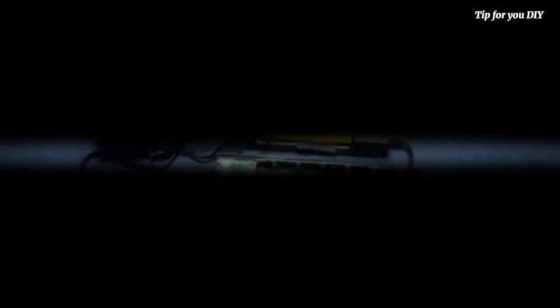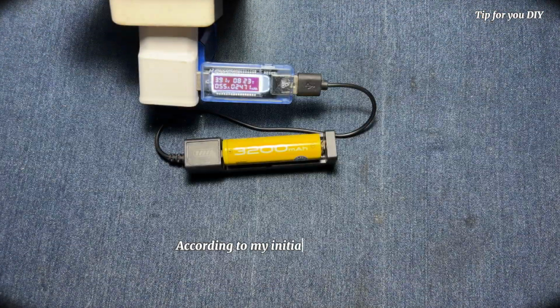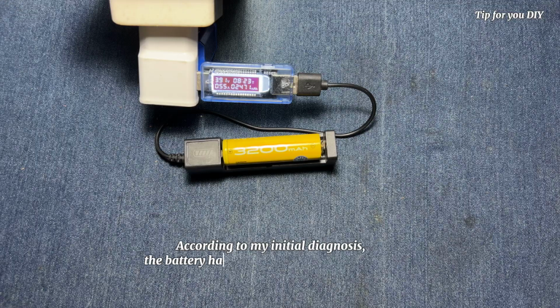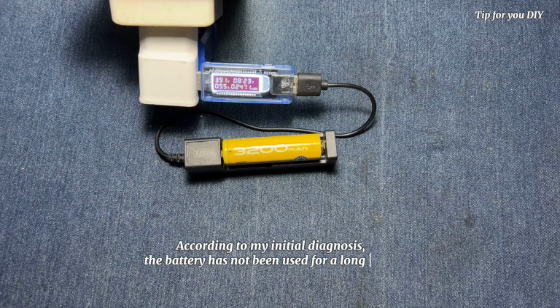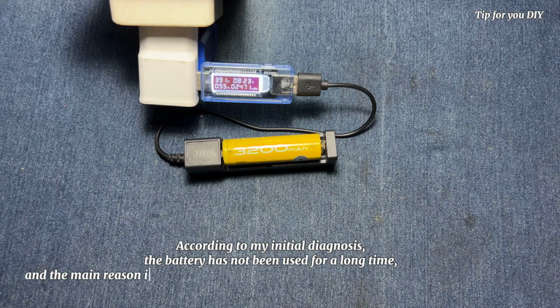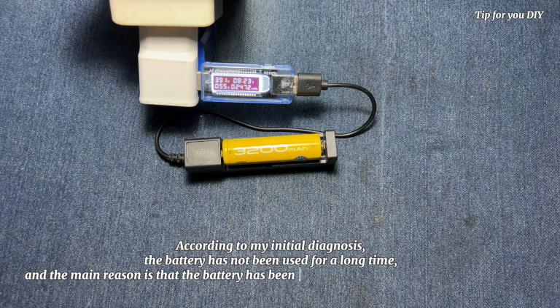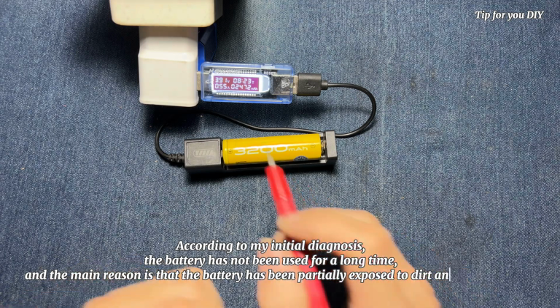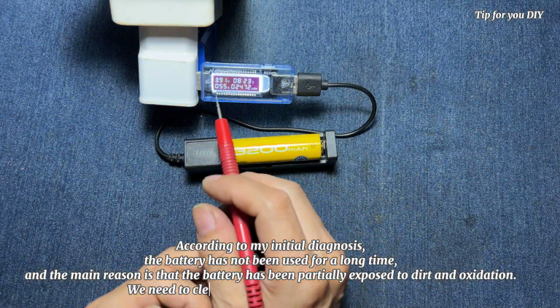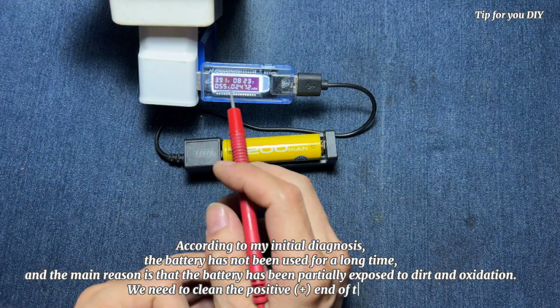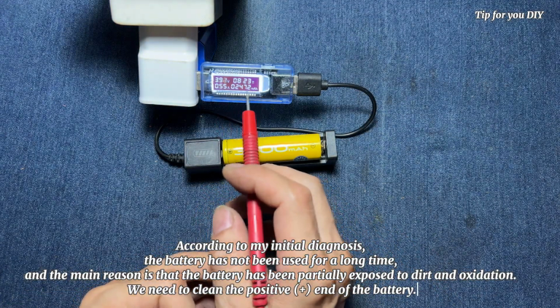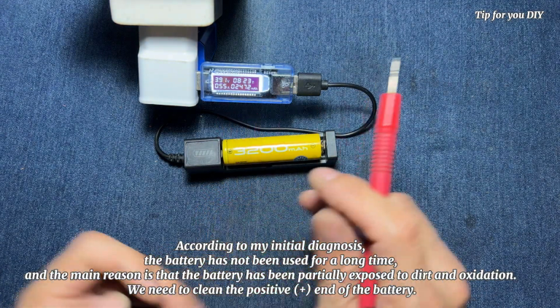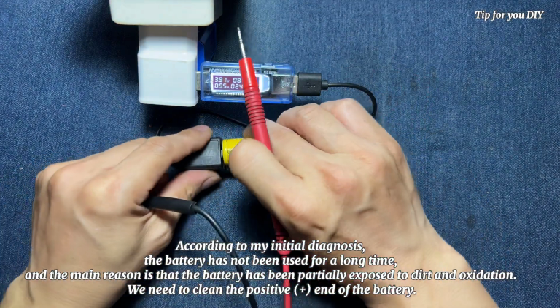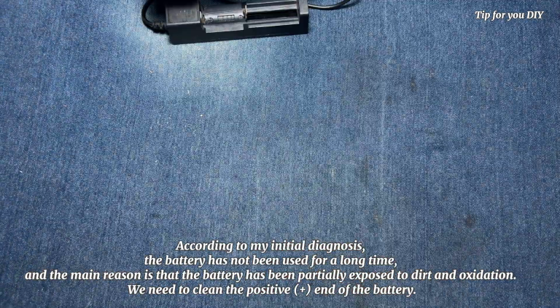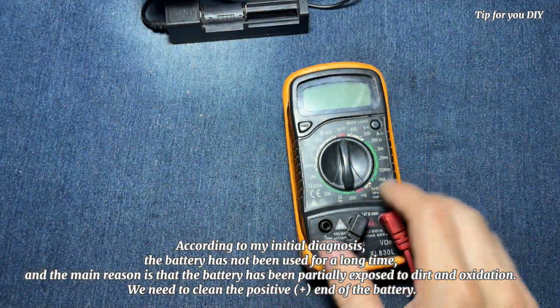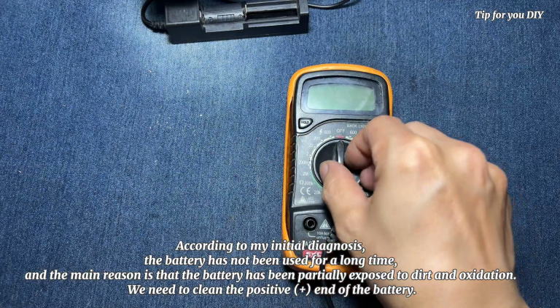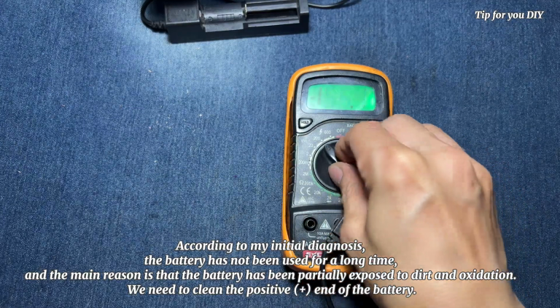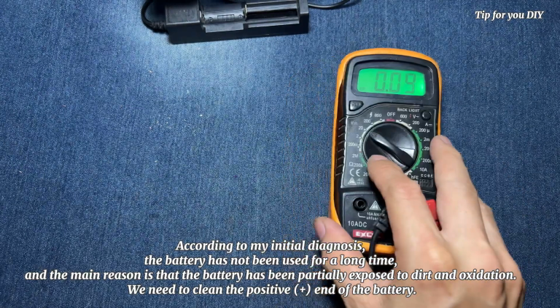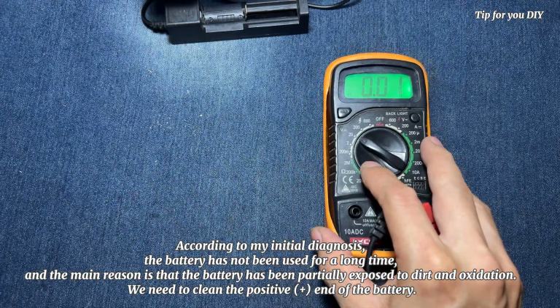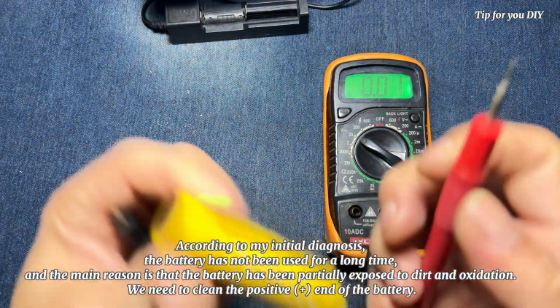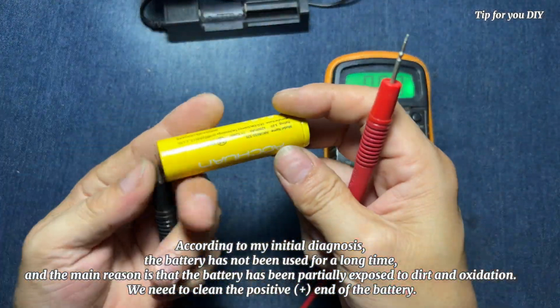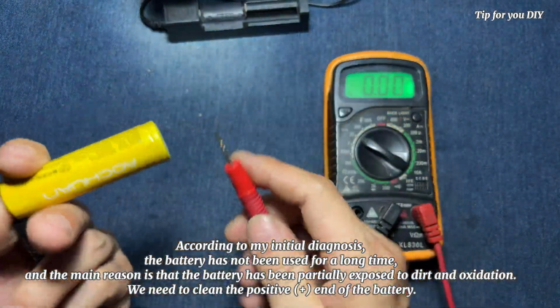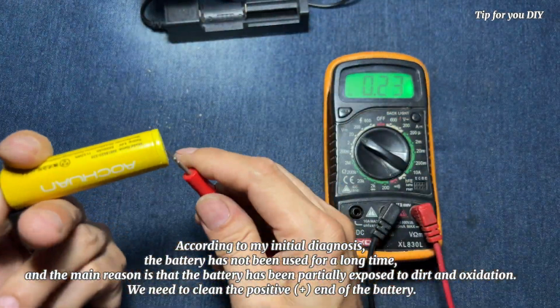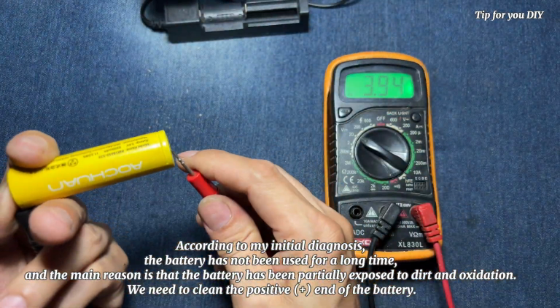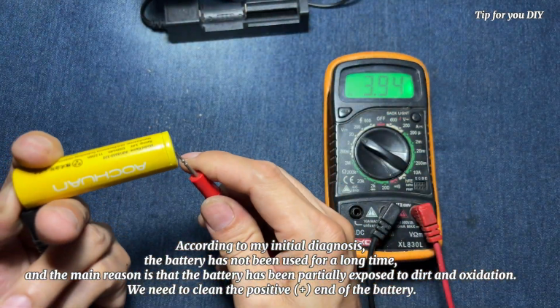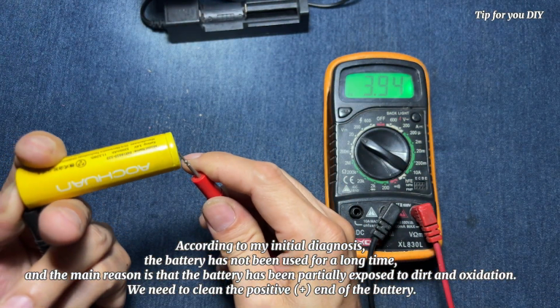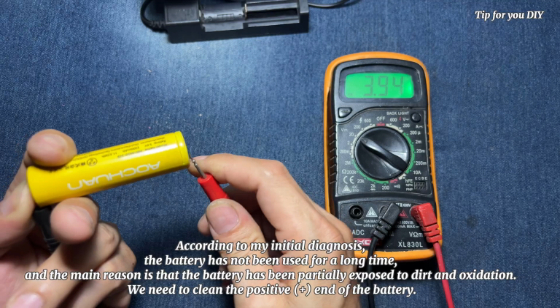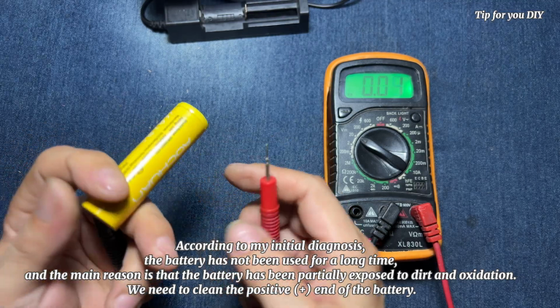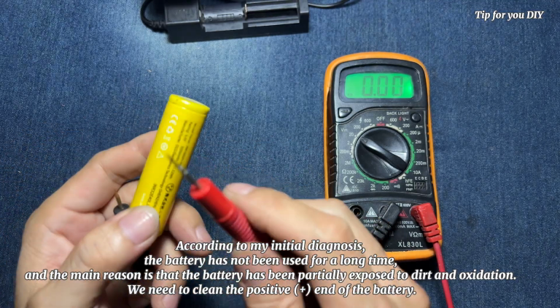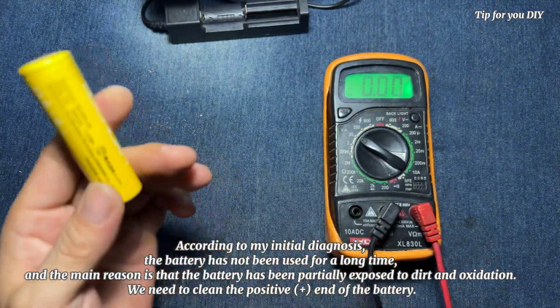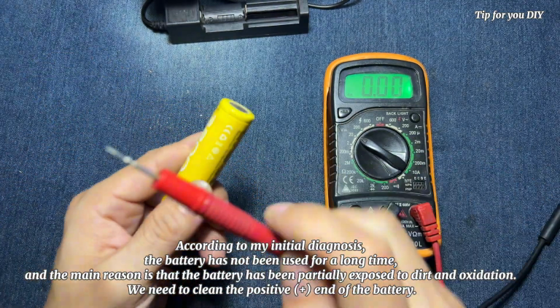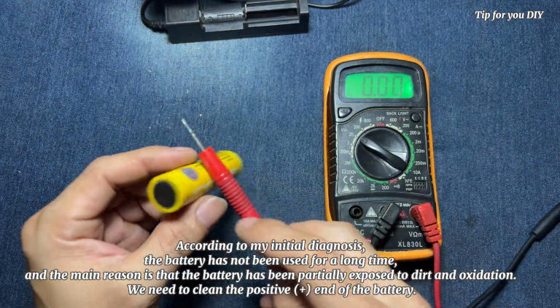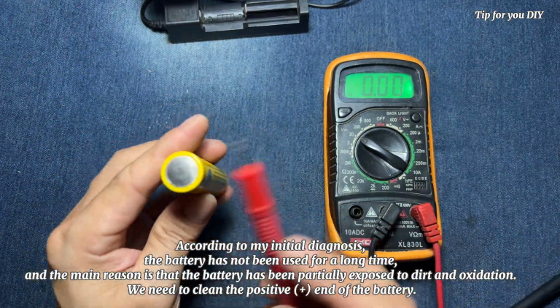According to my initial diagnosis, the battery has not been used for a long time. The main reason is that the battery has been partially exposed to dirt and oxidation. We need to clean the positive plus symbol end of the battery.